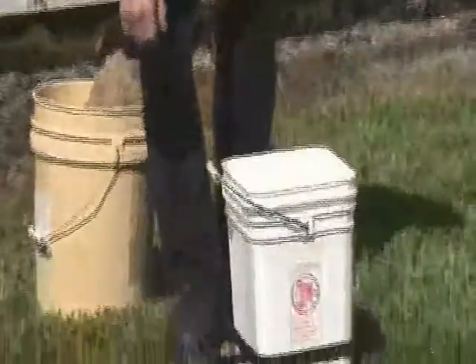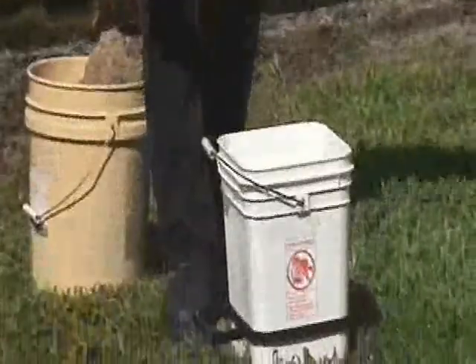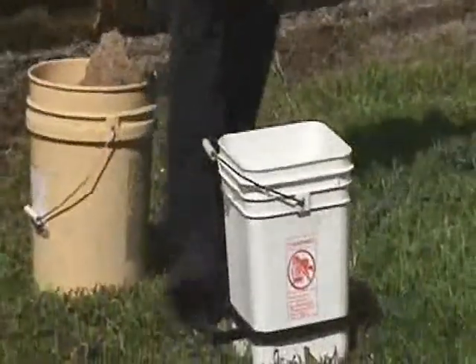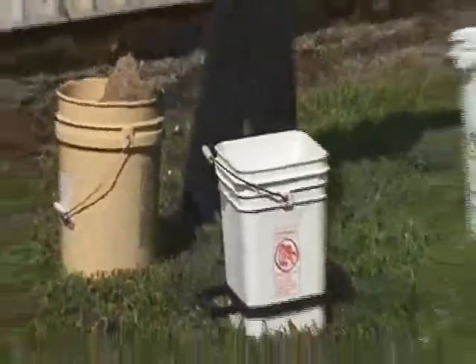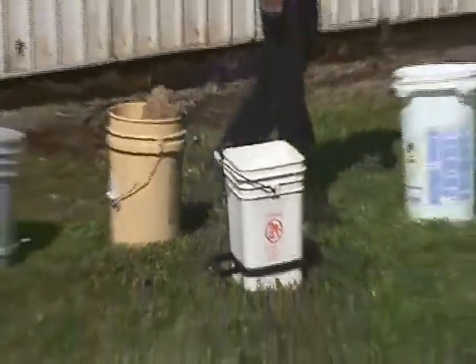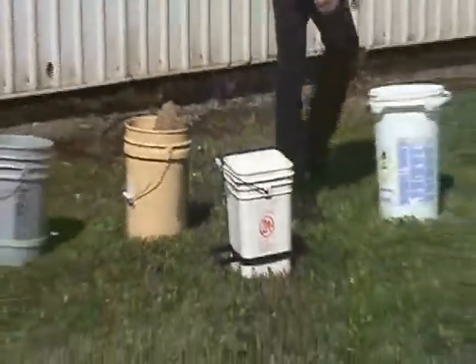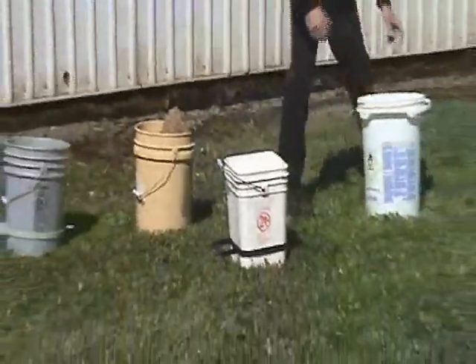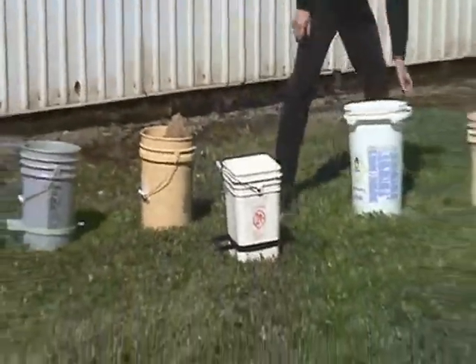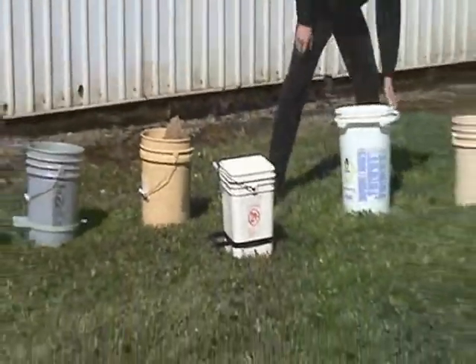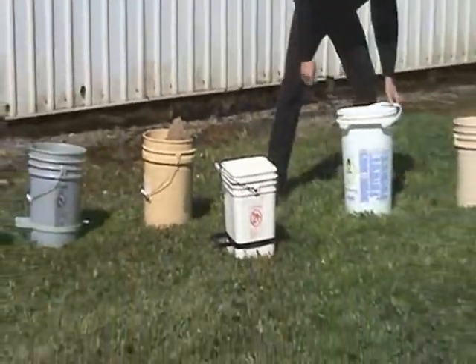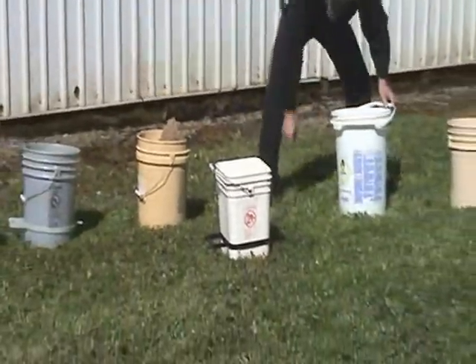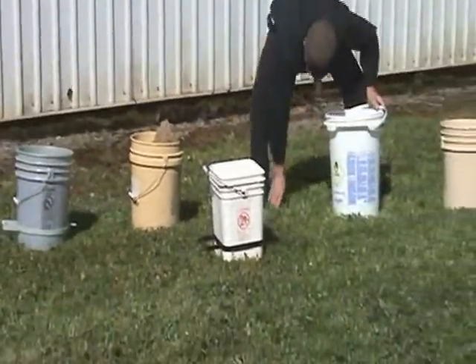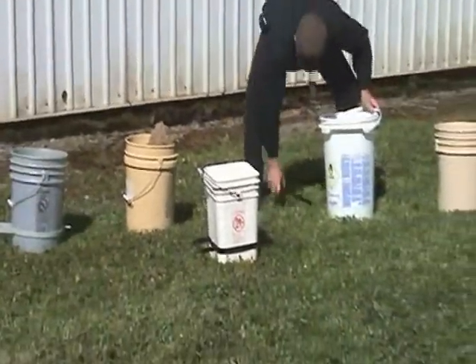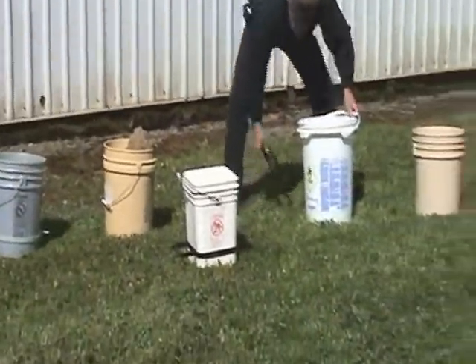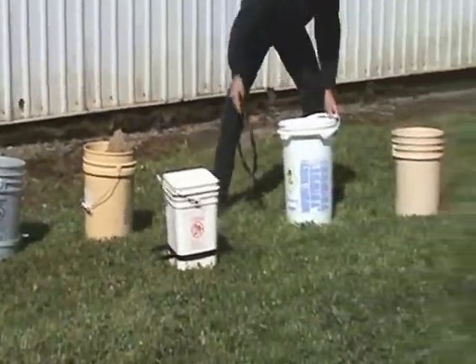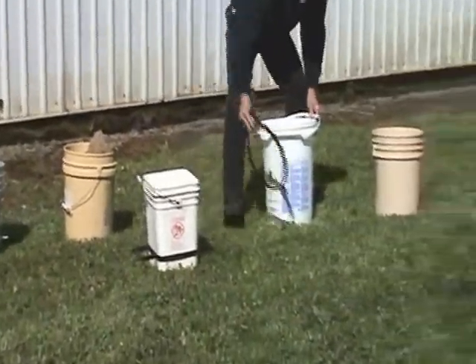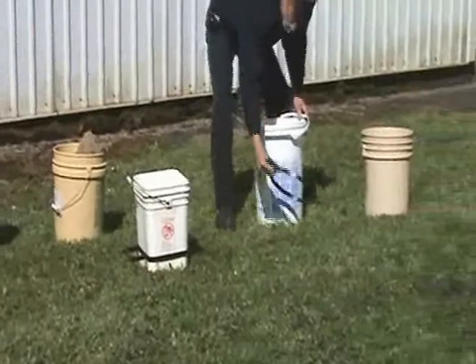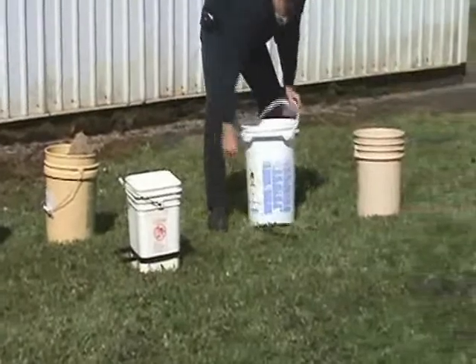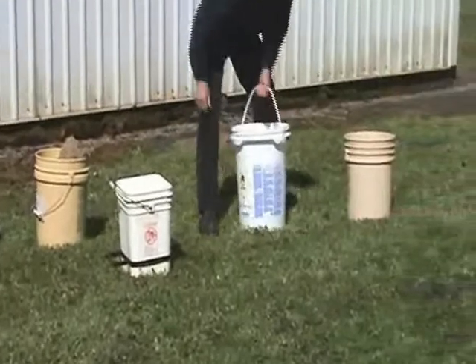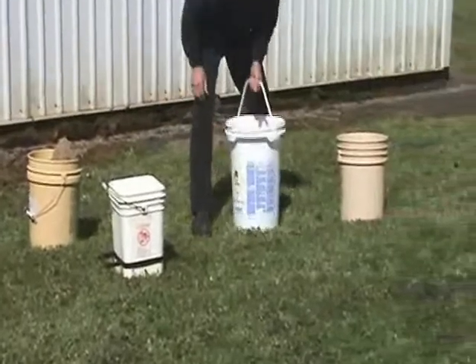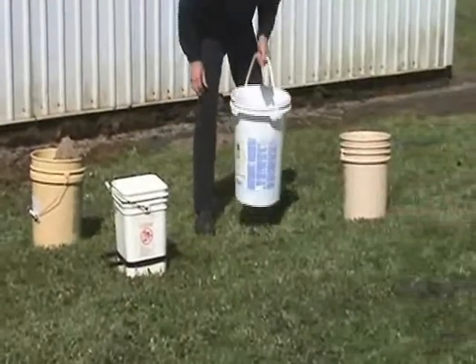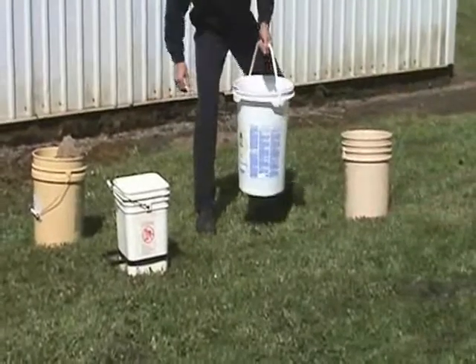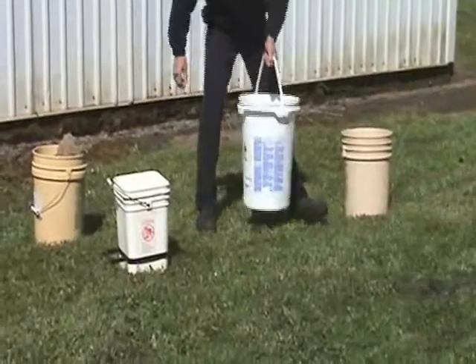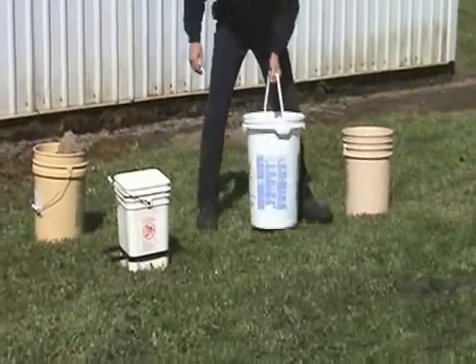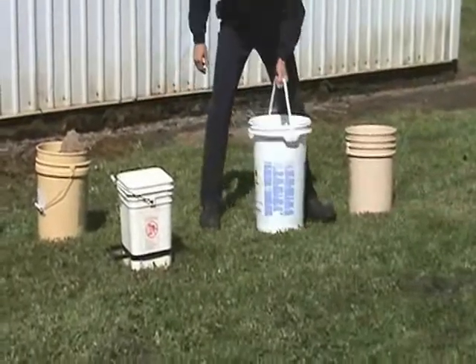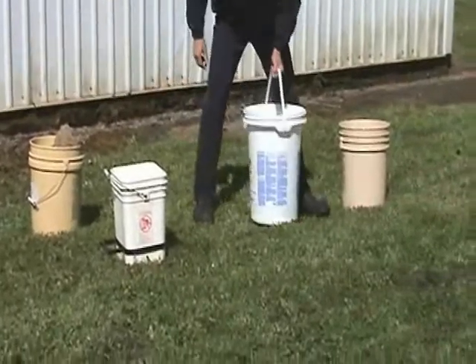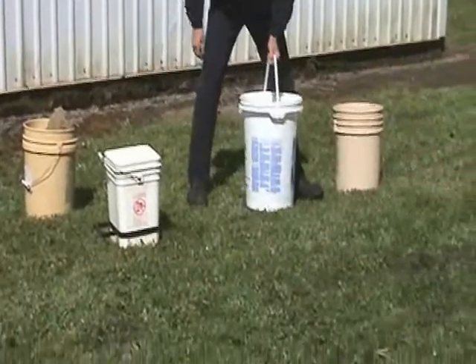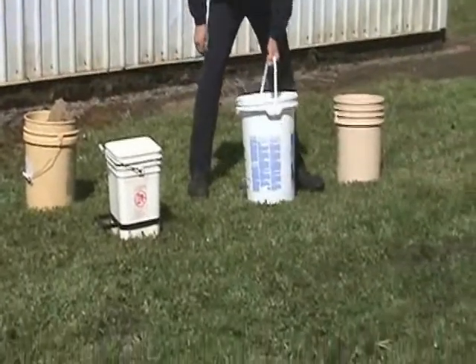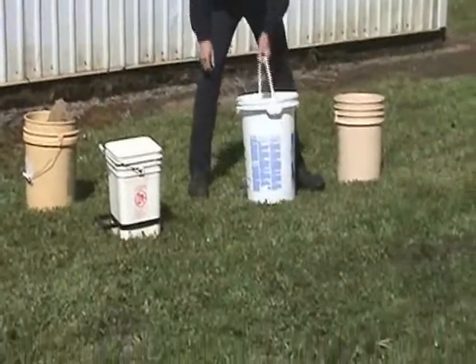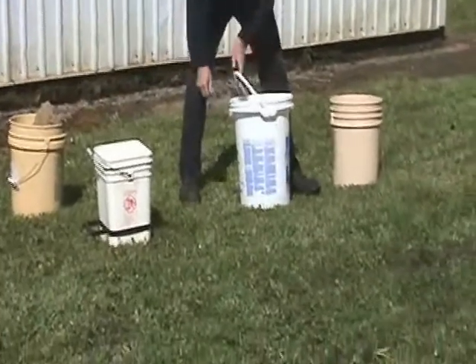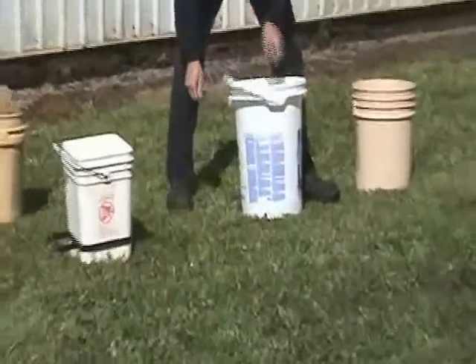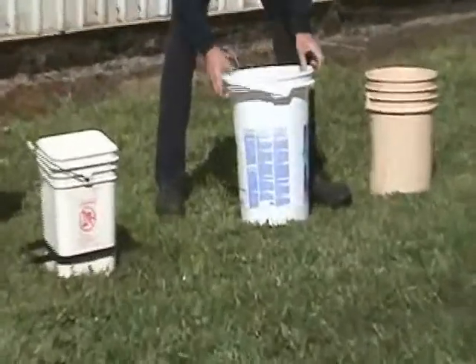I also make them for the larger bucket, which is the black one. You set it down and put the bucket in there.